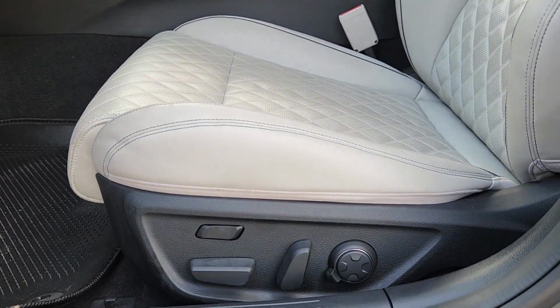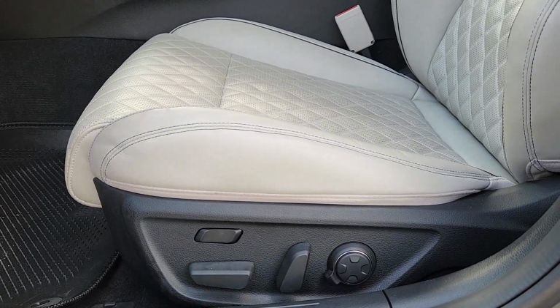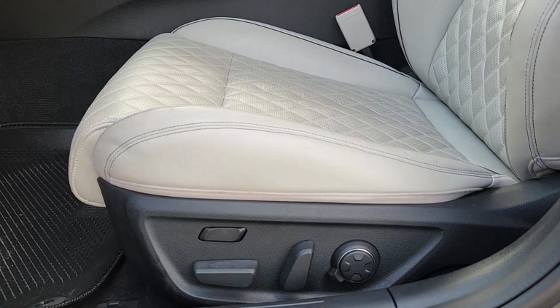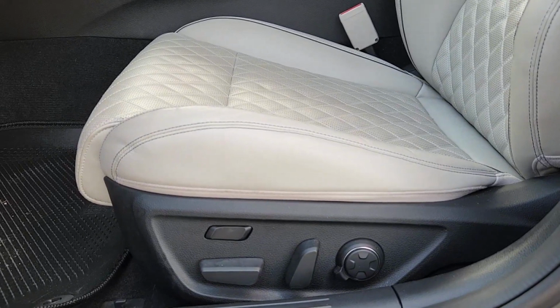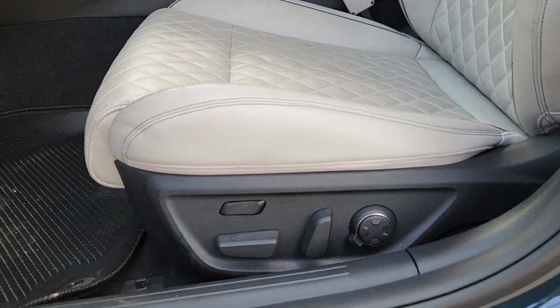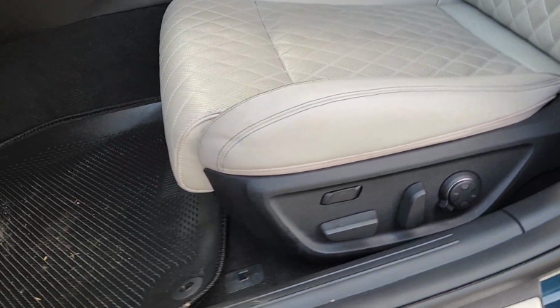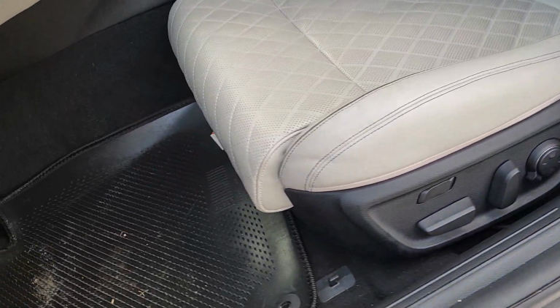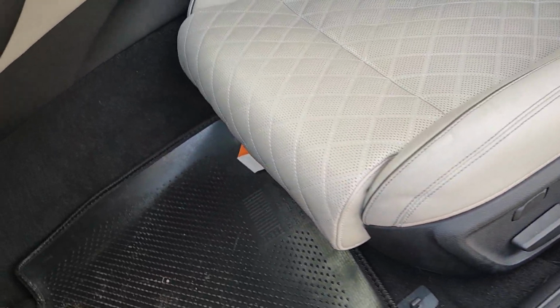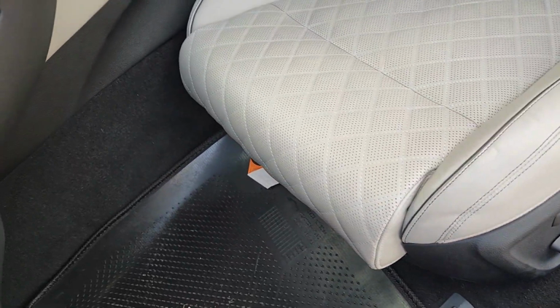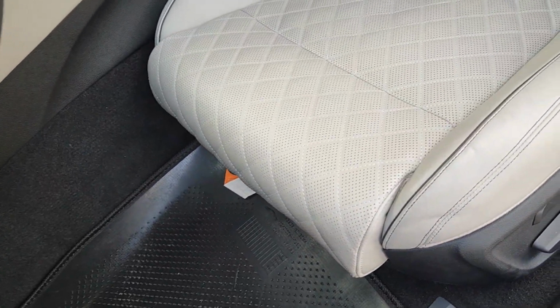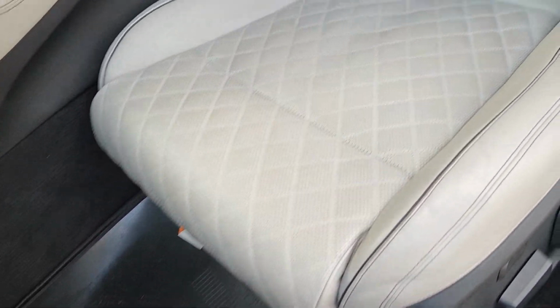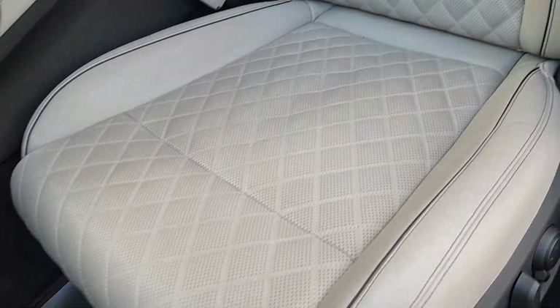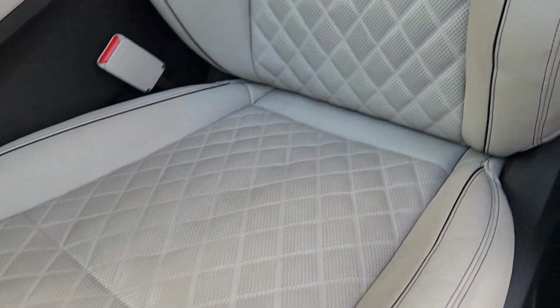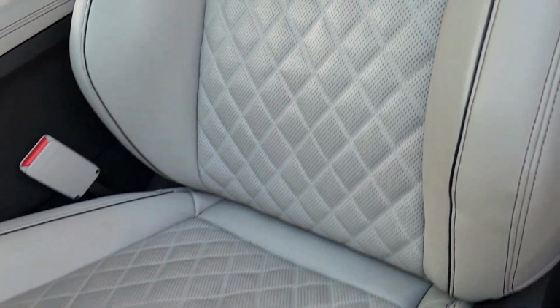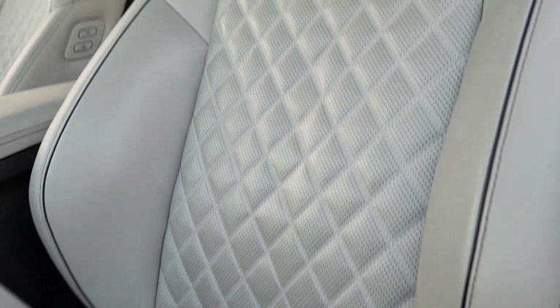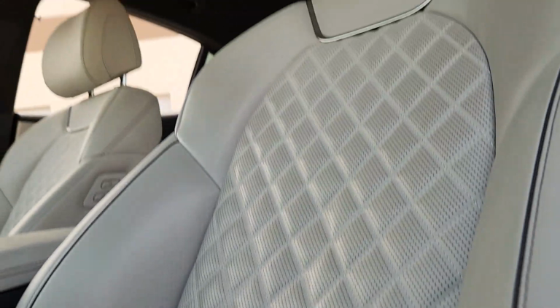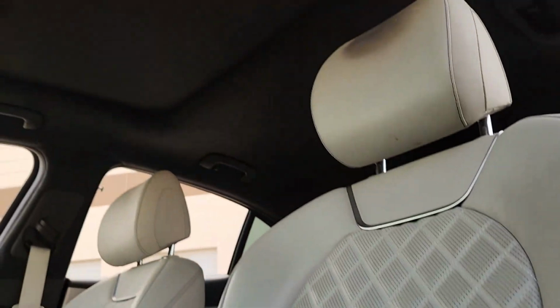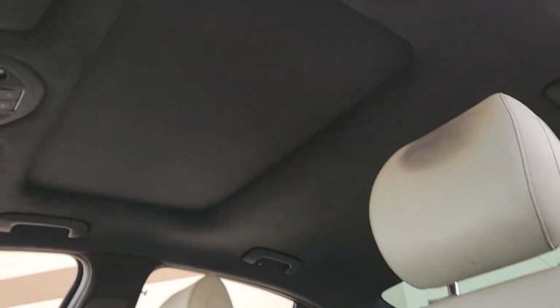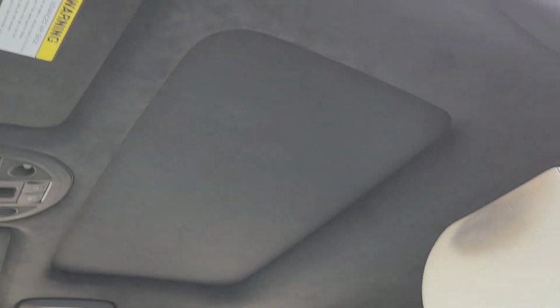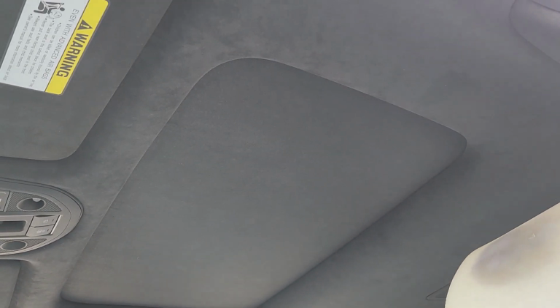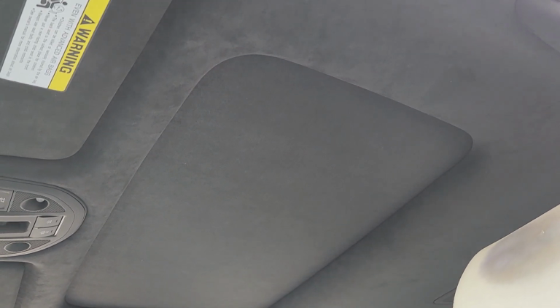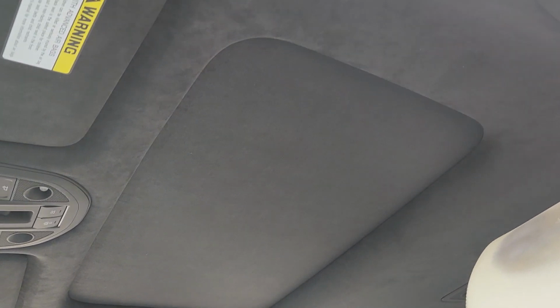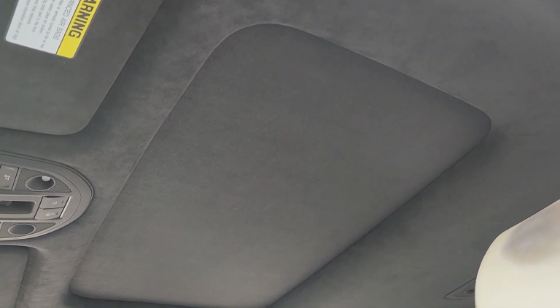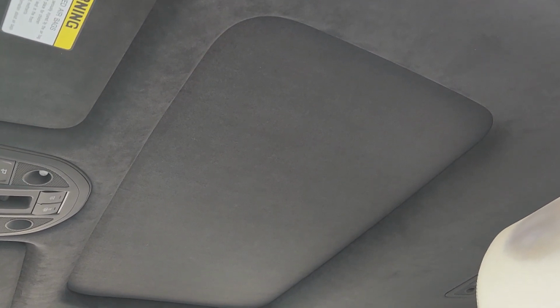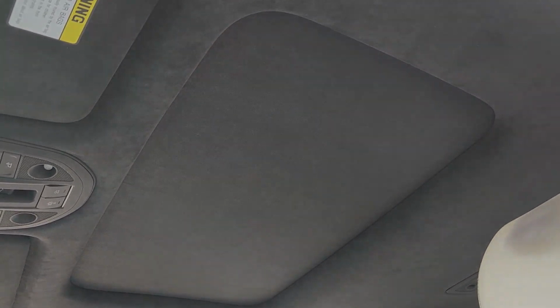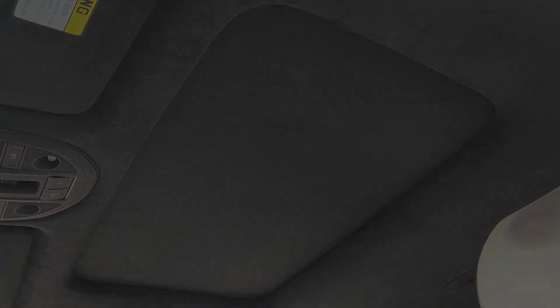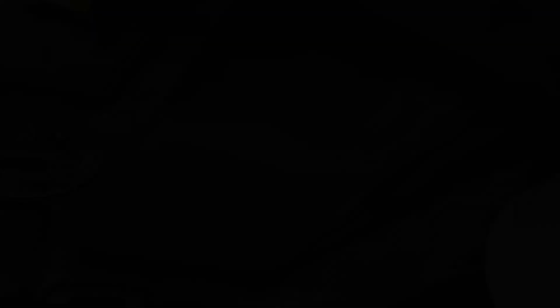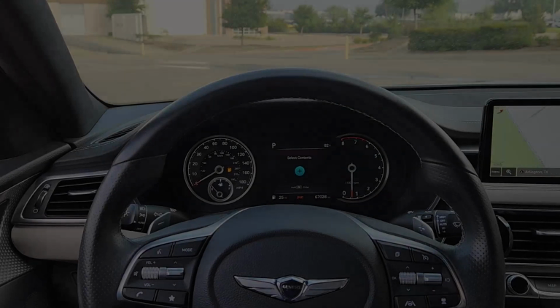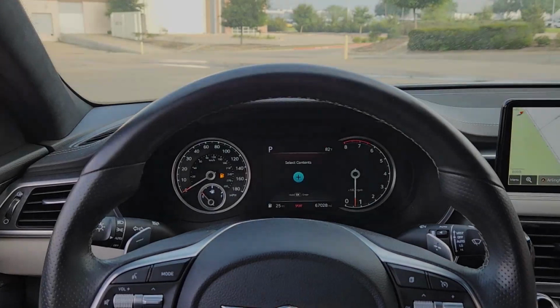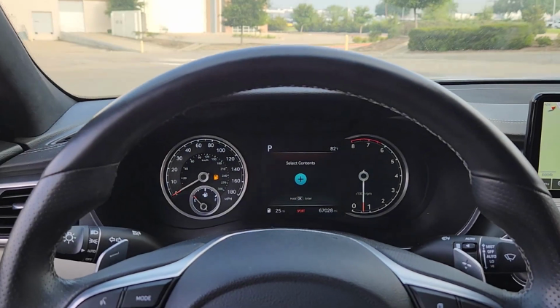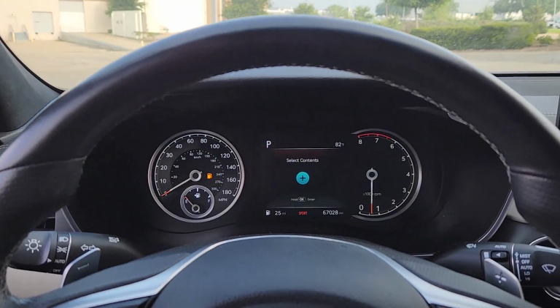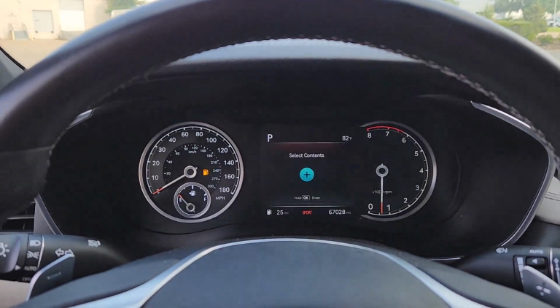Seize the moment and get into this remarkable Genesis G70, the compact sport sedan that sets a new standard of excellence. Come in for a fun and easy test drive — our team will make it the best part of your day.